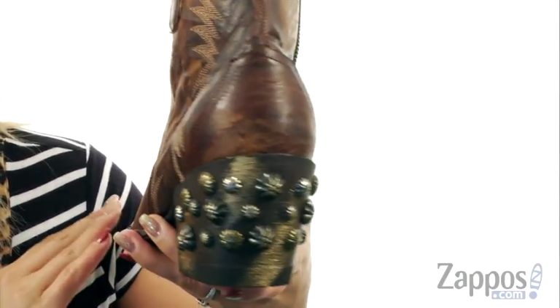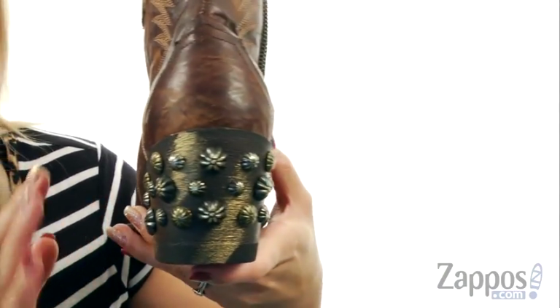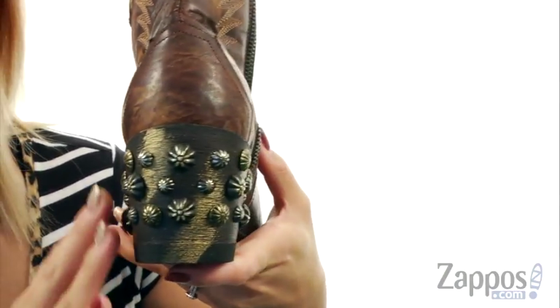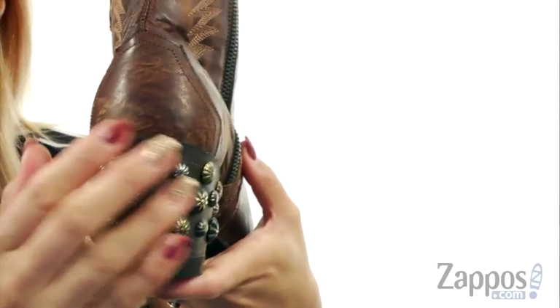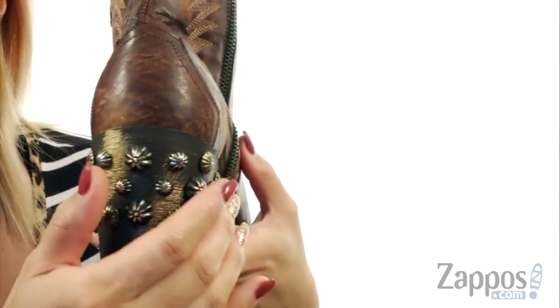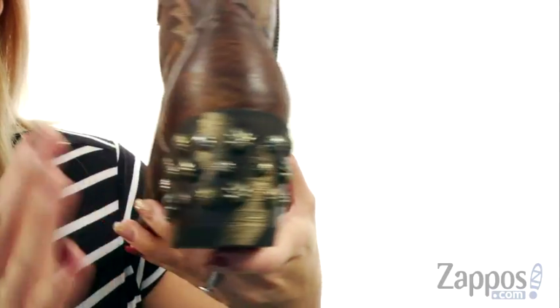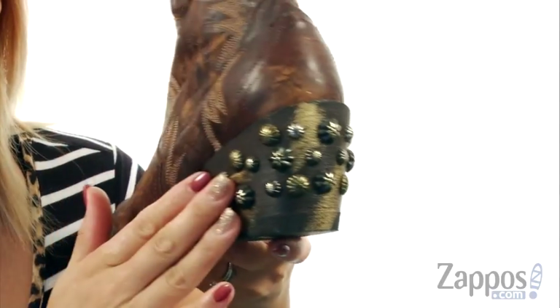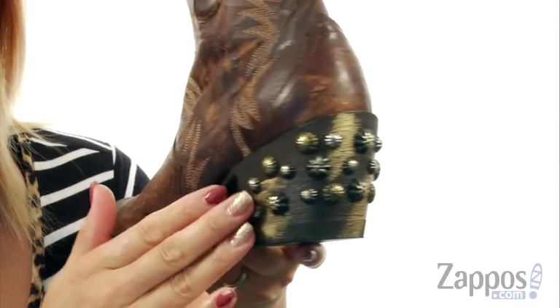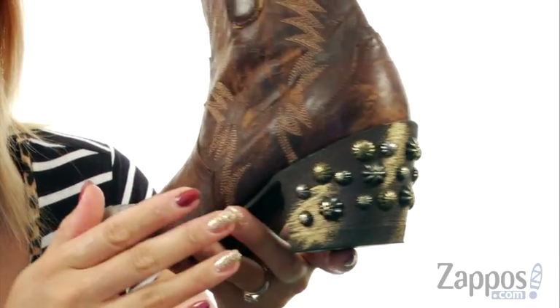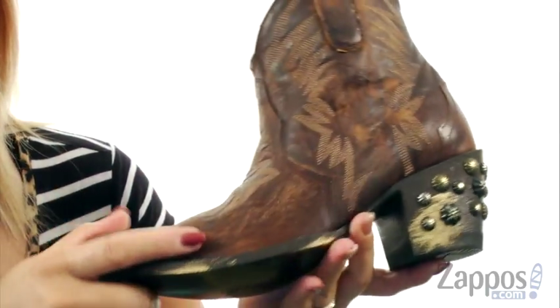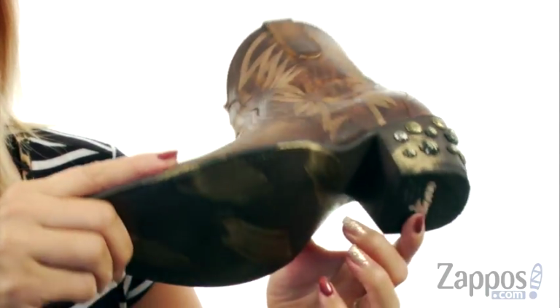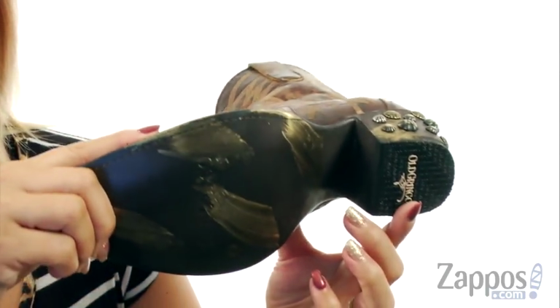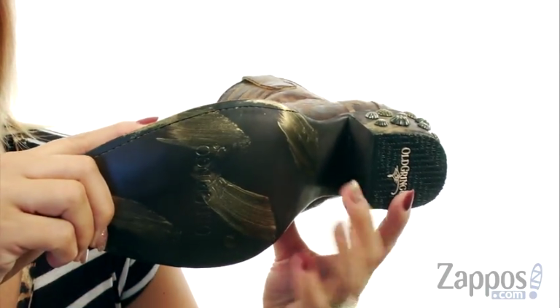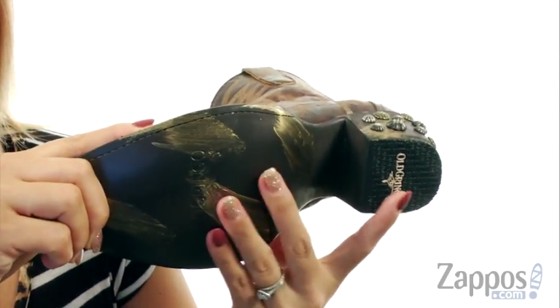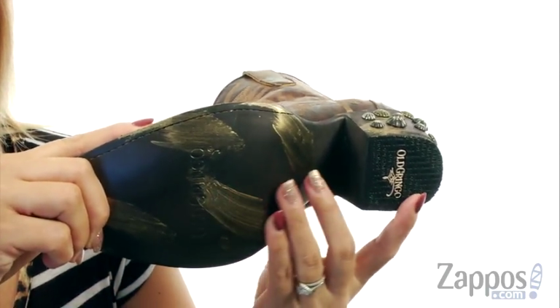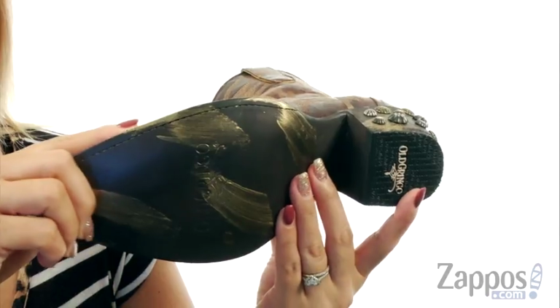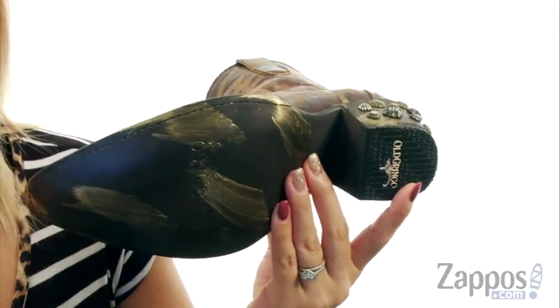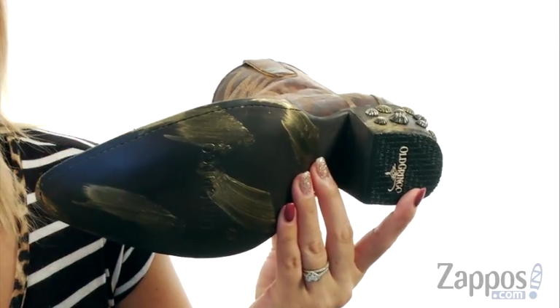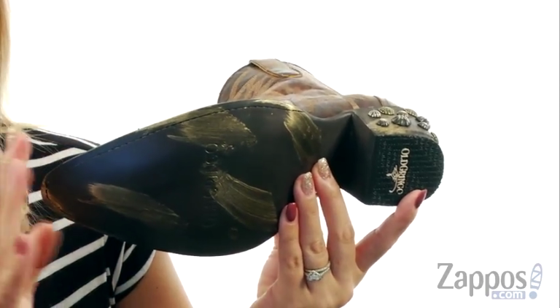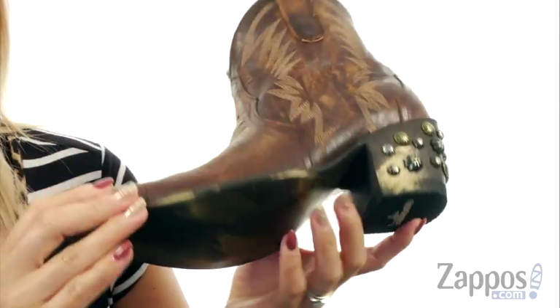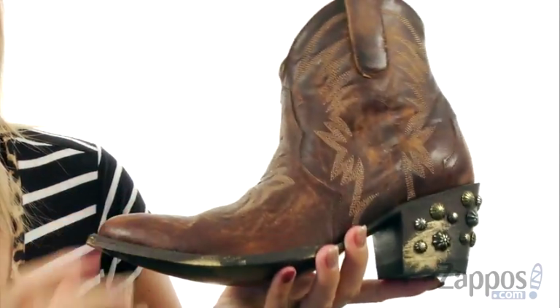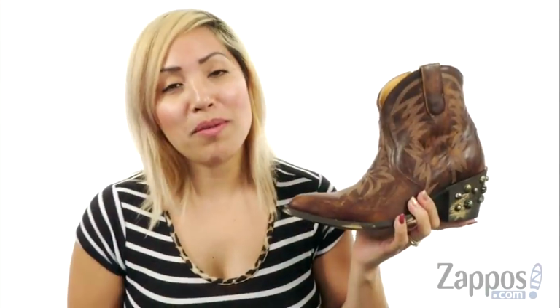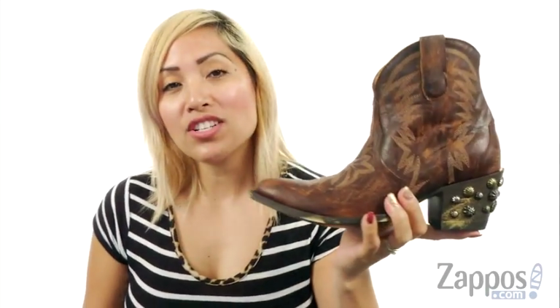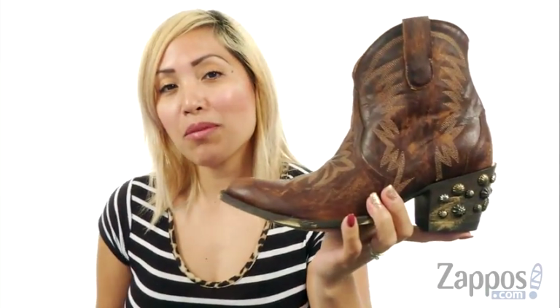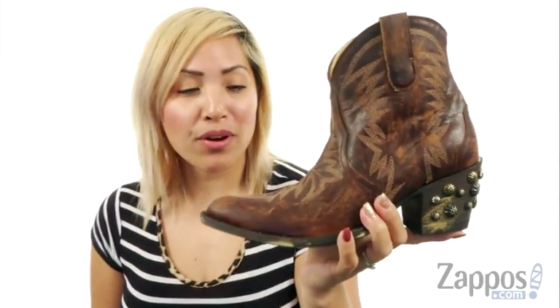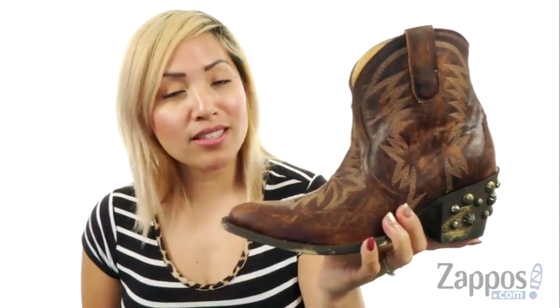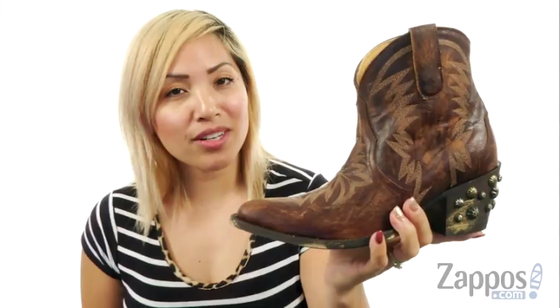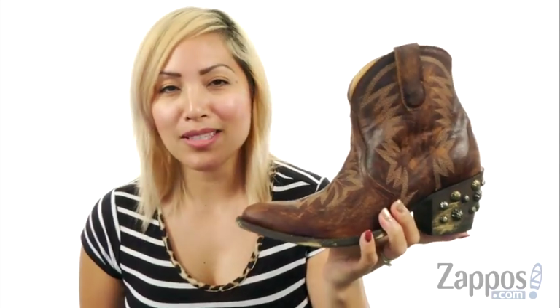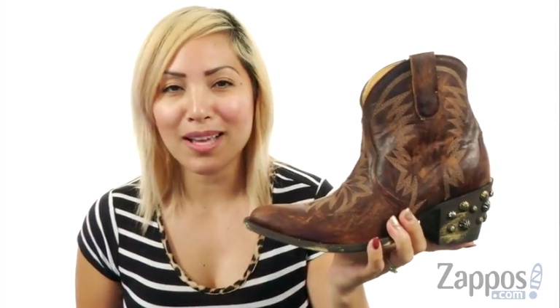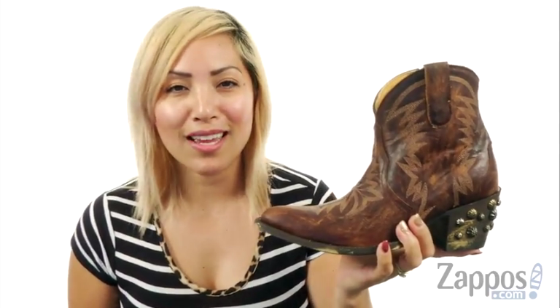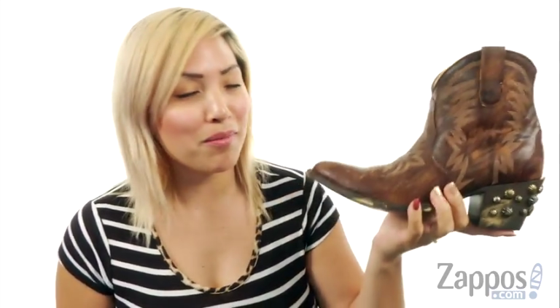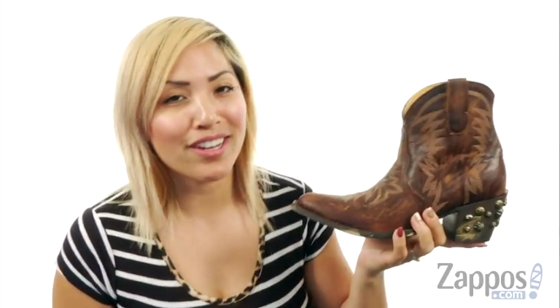And check out this heel — I absolutely love it. There are tons of studded details so it's going to give you a nice pop of color. Down at the bottom you do have a durable leather sole with score touches that's going to give you a nice vintage effect. You'll make a fashion statement while you wear these. And don't forget to make someone smile today. They're by Old Gringo.